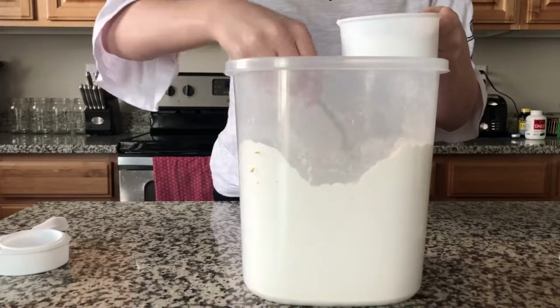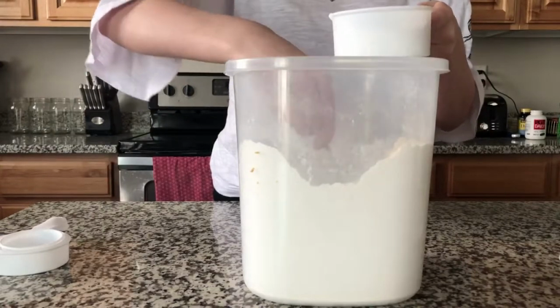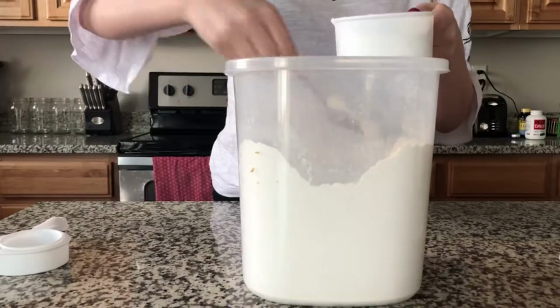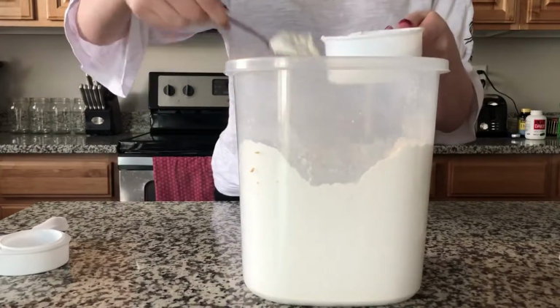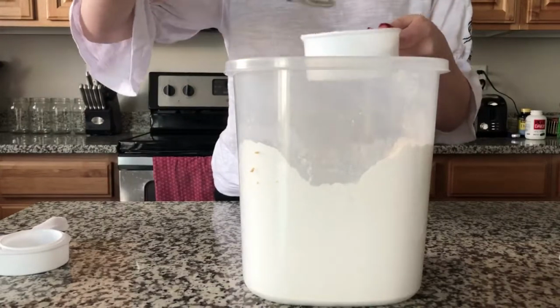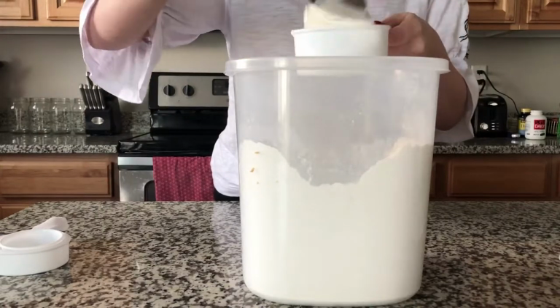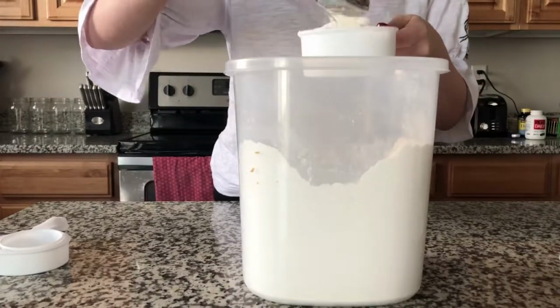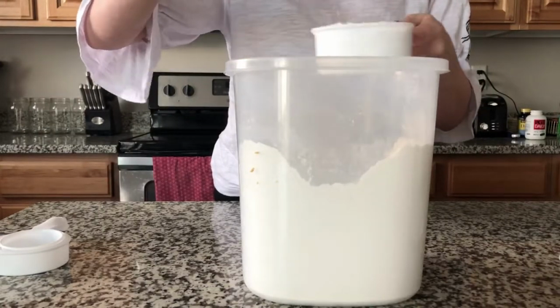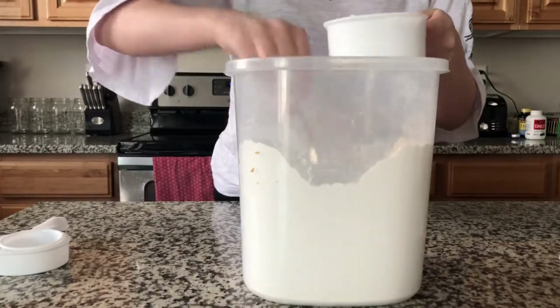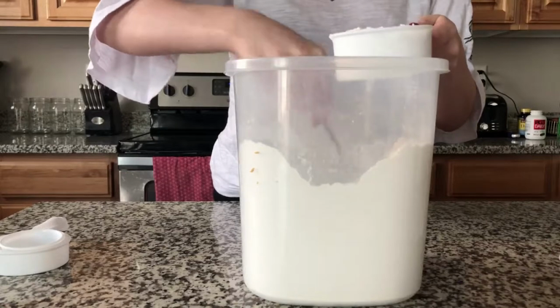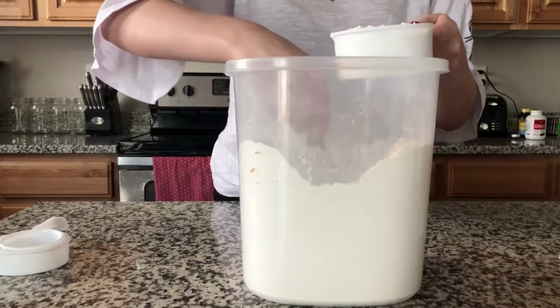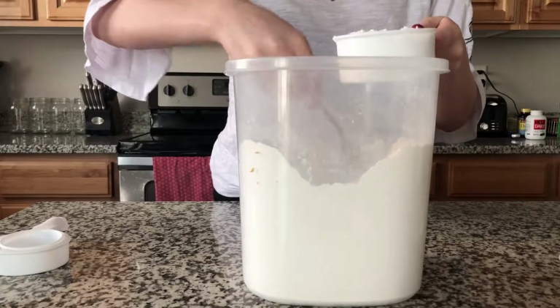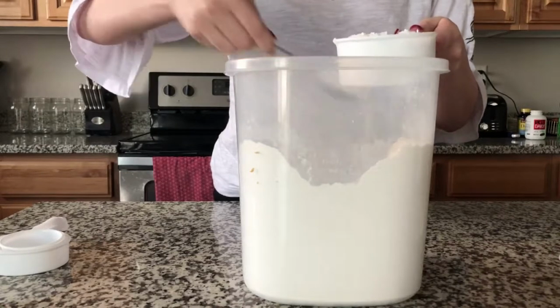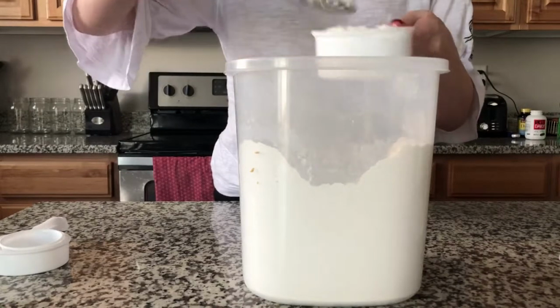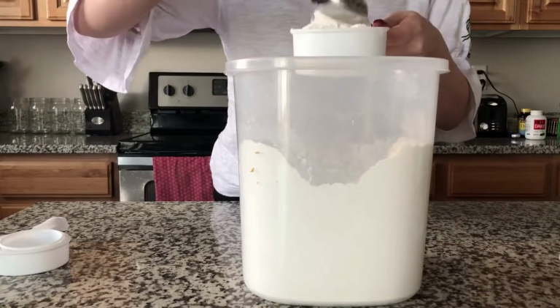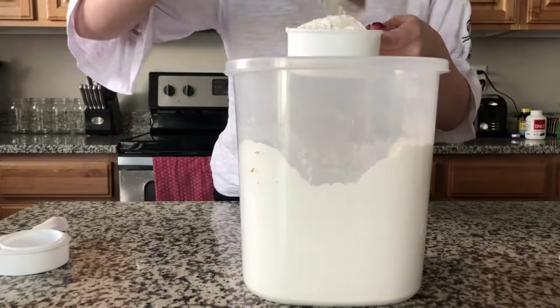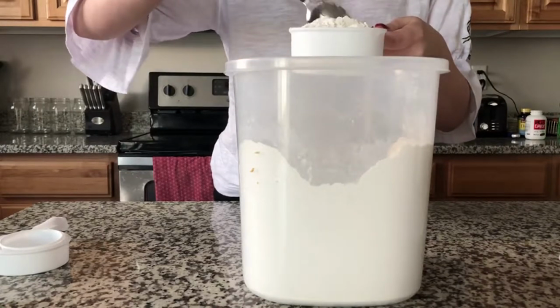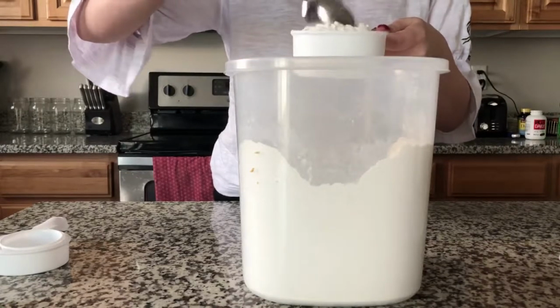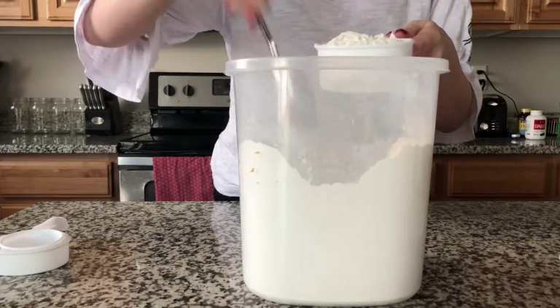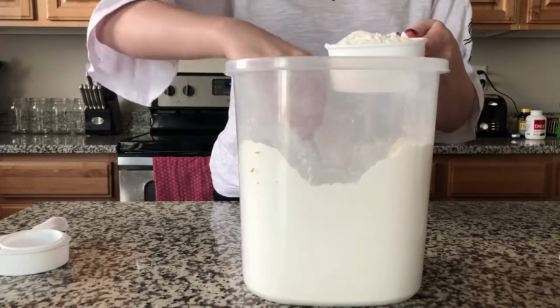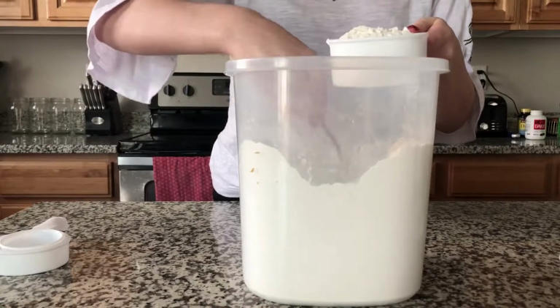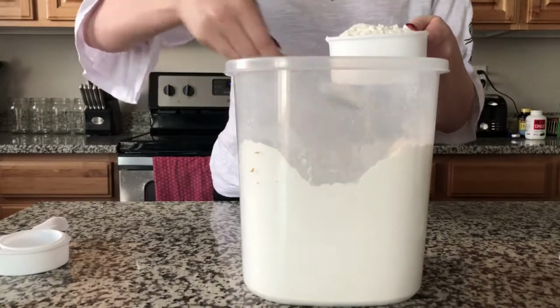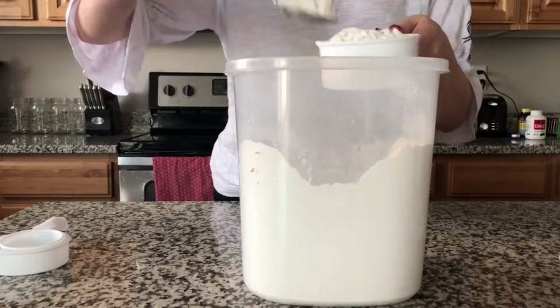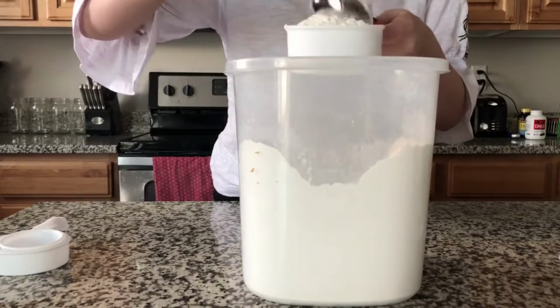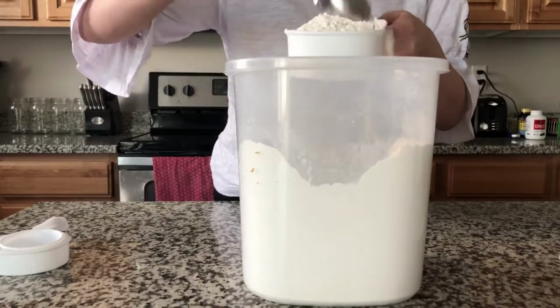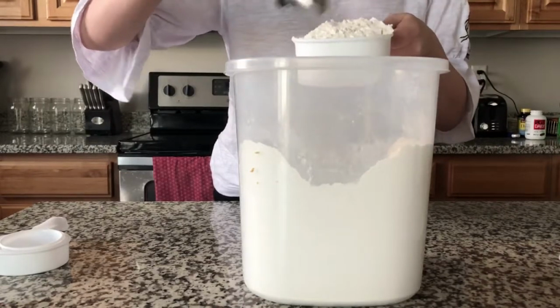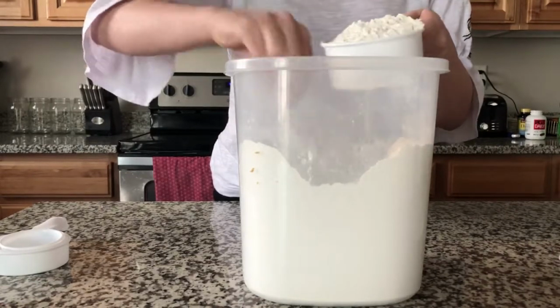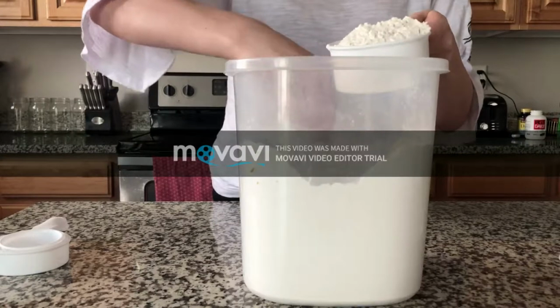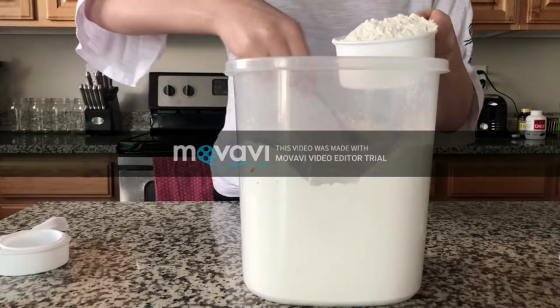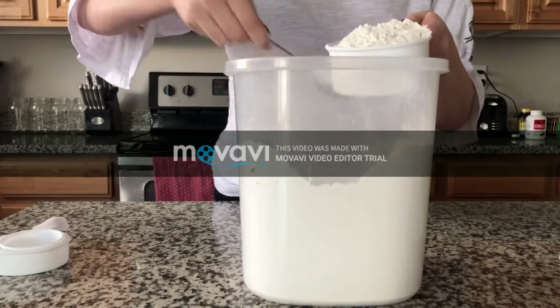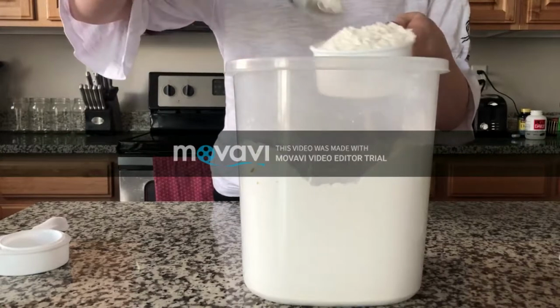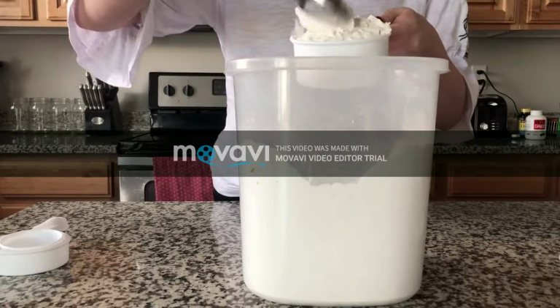First, fluff the flour with a spoon. Then spoon the flour into the measuring cup. Do not pack it down.